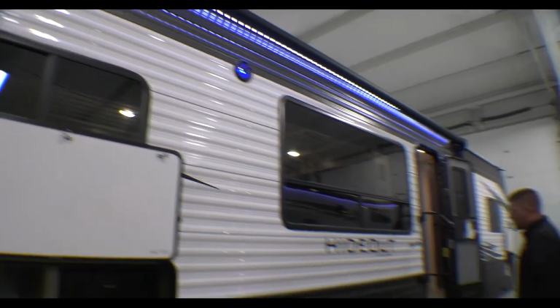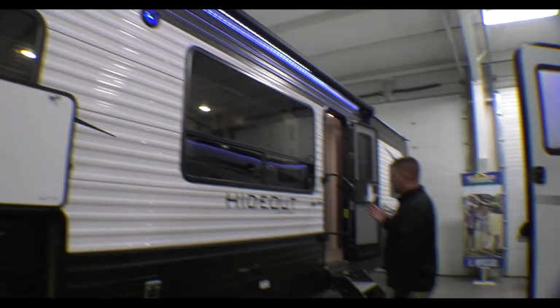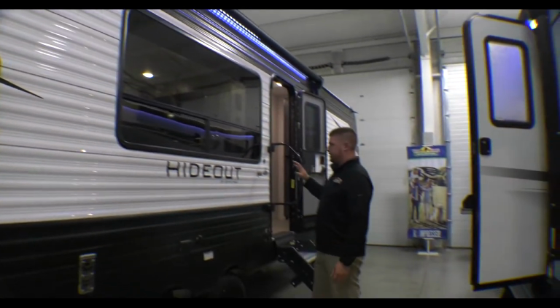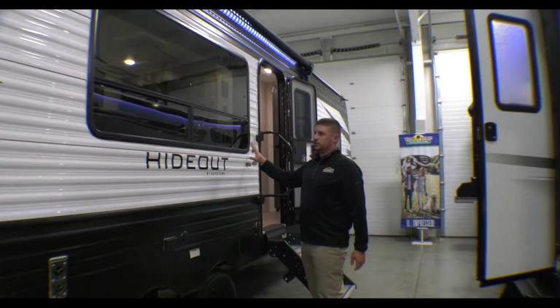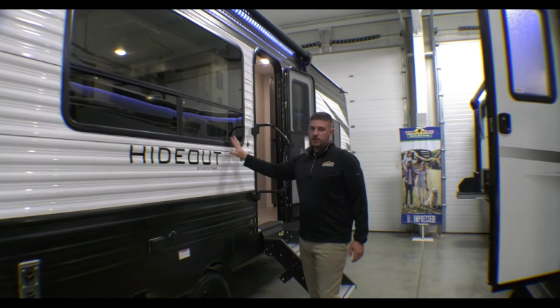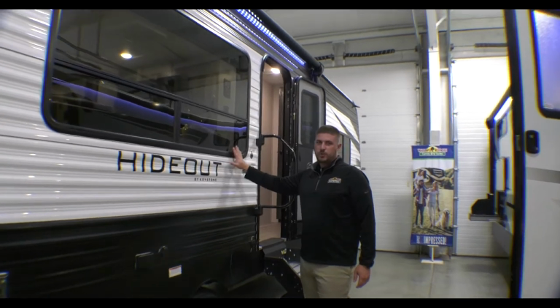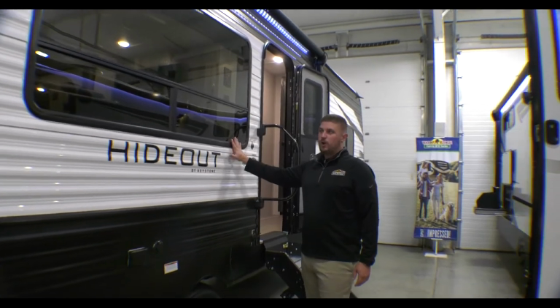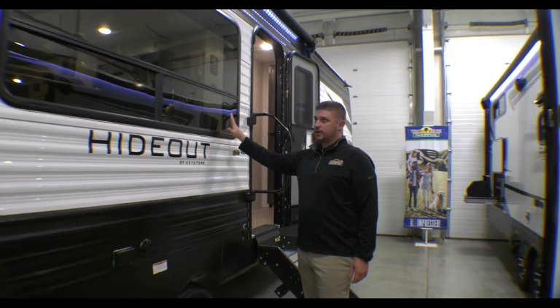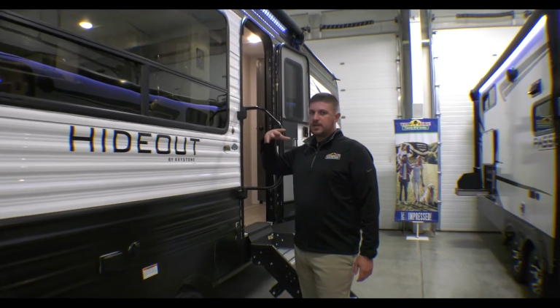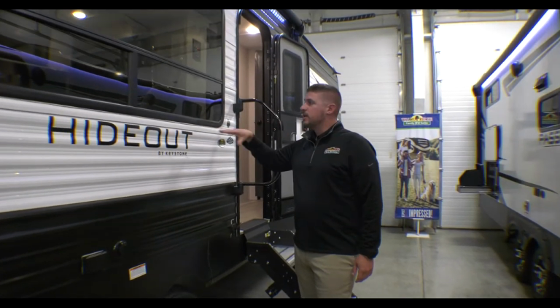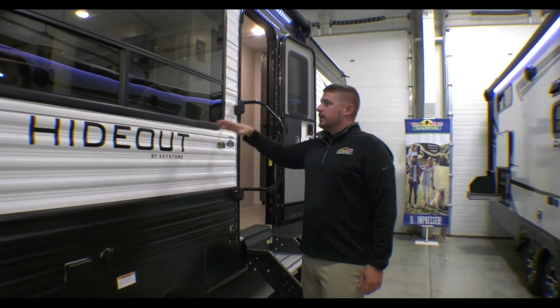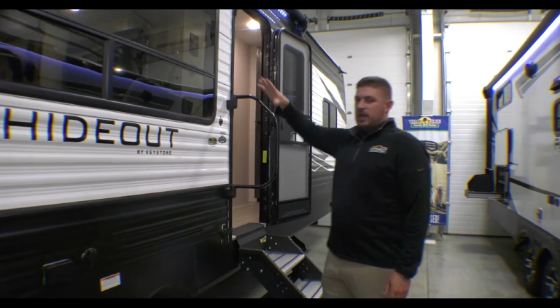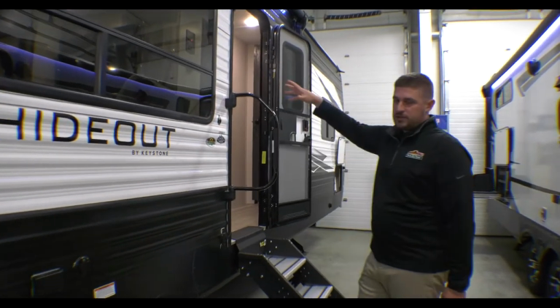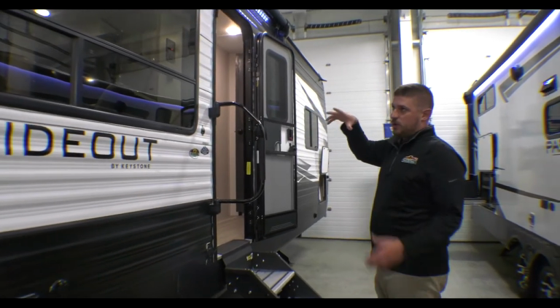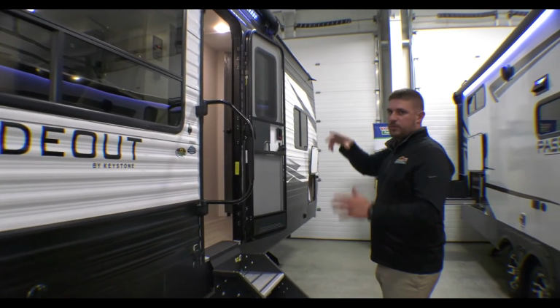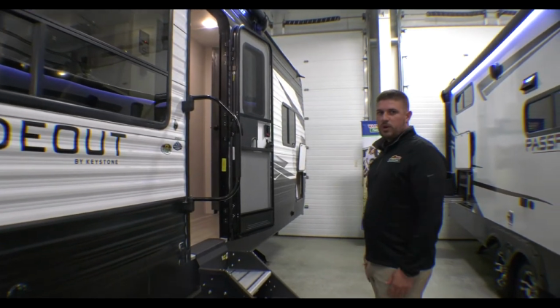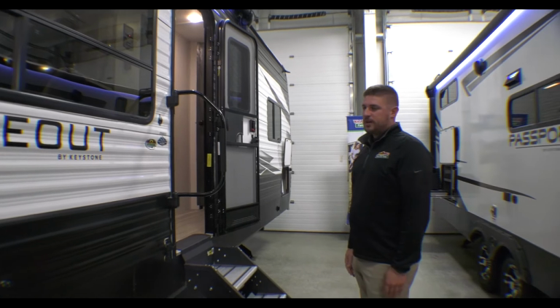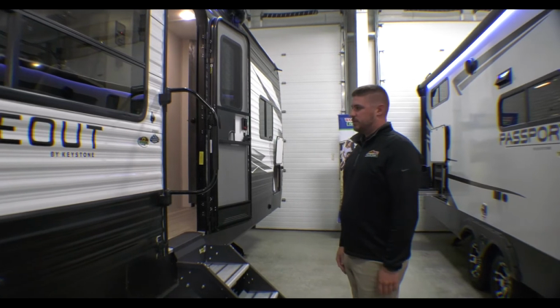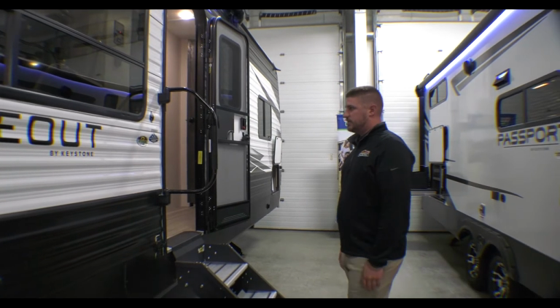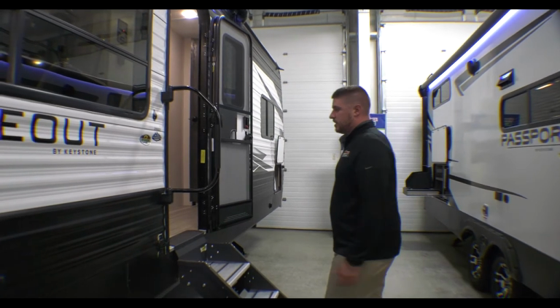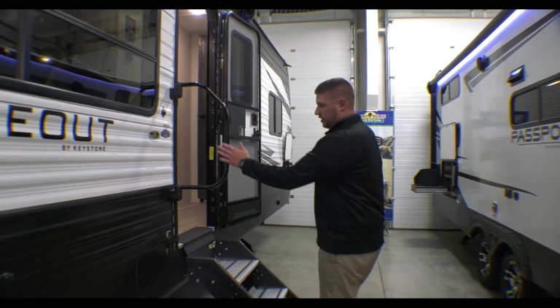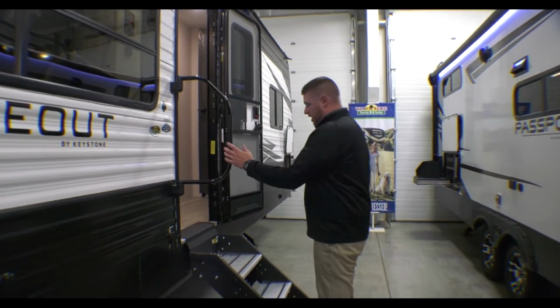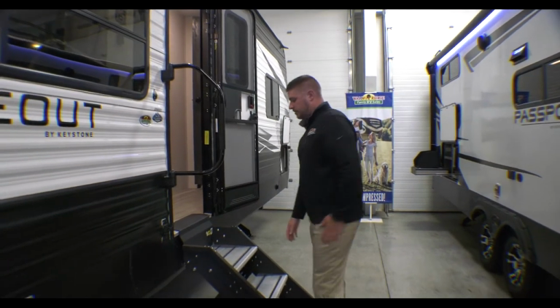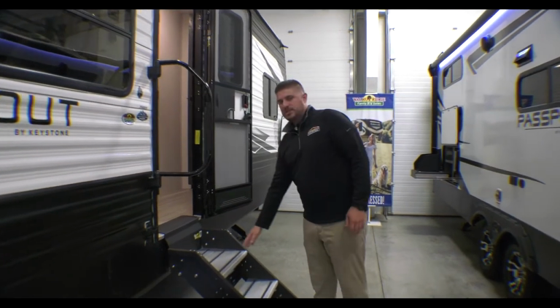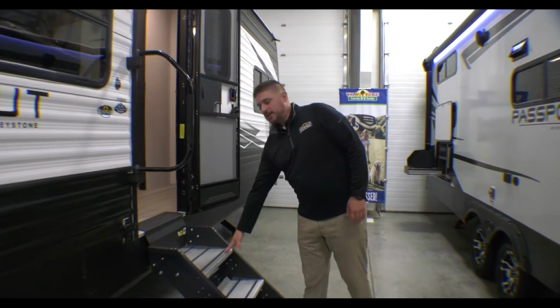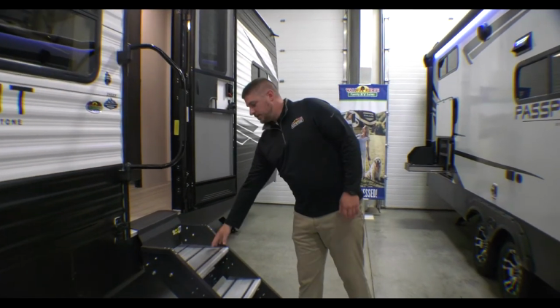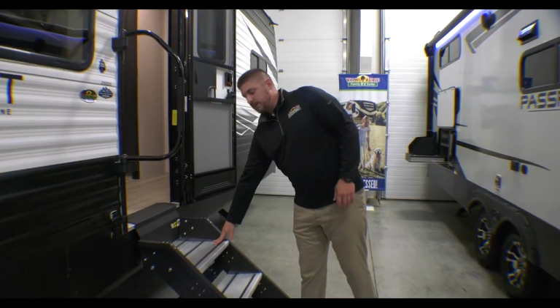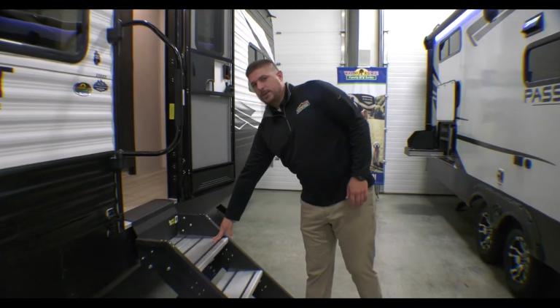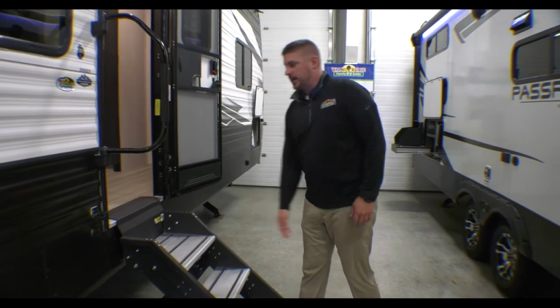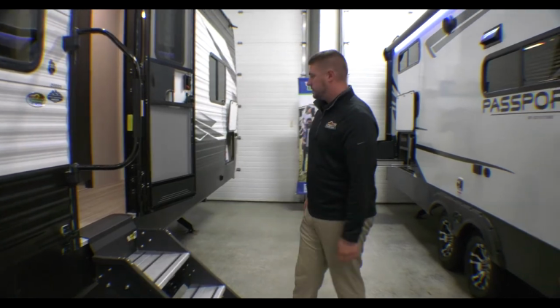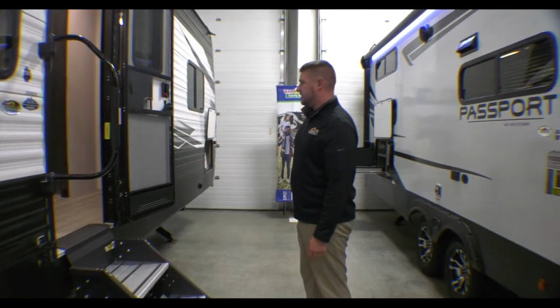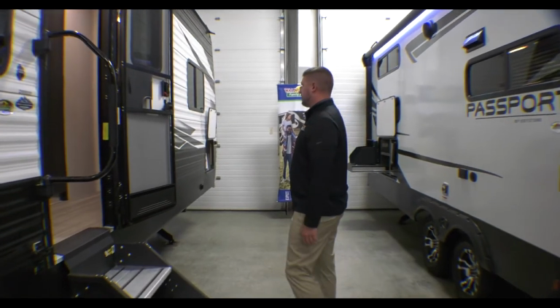One of my favorite things about this unit is the large window on your campsite side. You have a lot on the other side as well, but the one on your campsite is always nice. The large grab handles with the solid steps and the wide first step at the top is always nice to have.